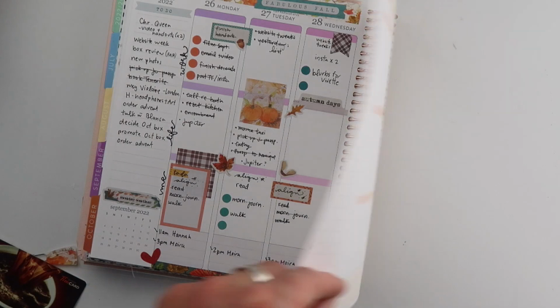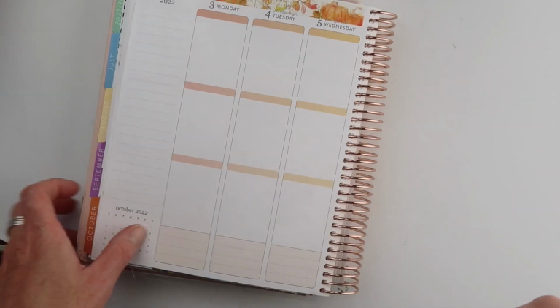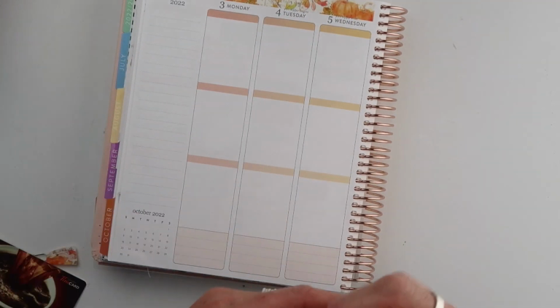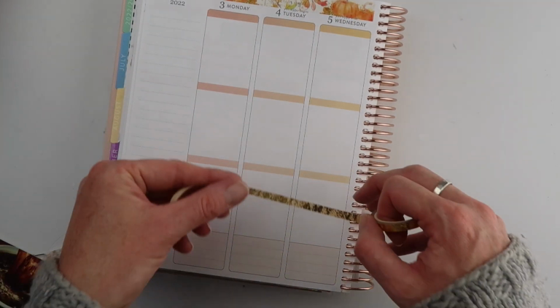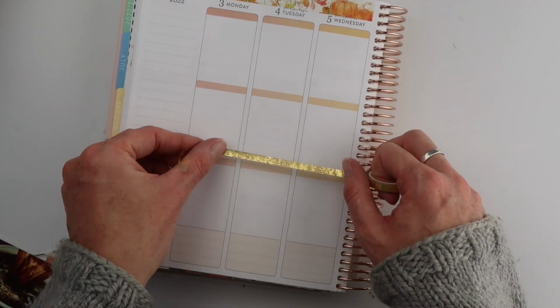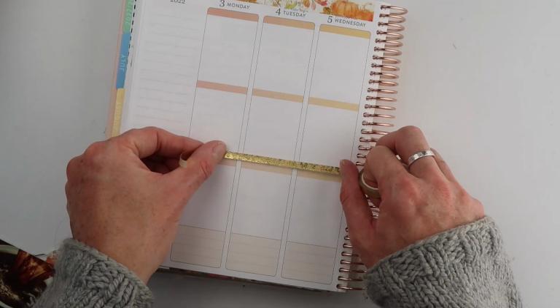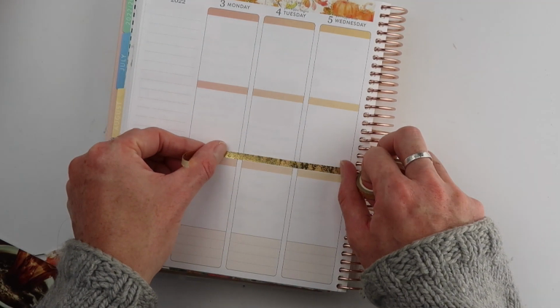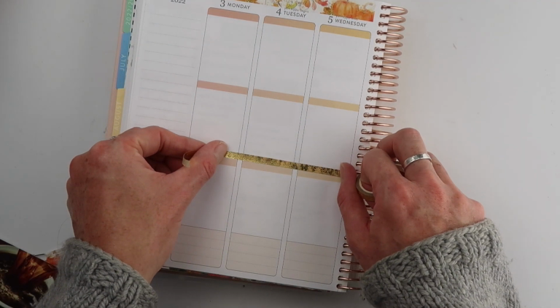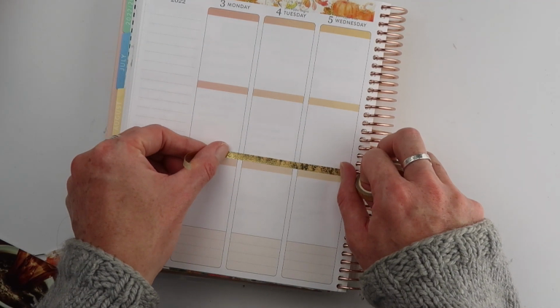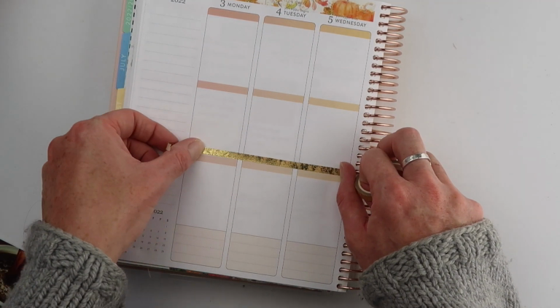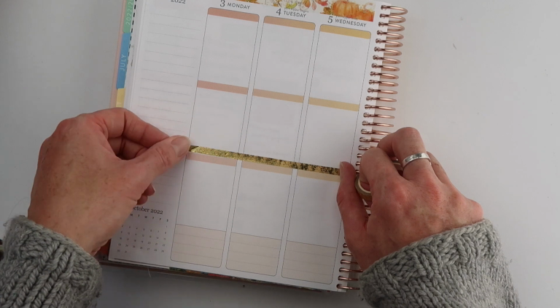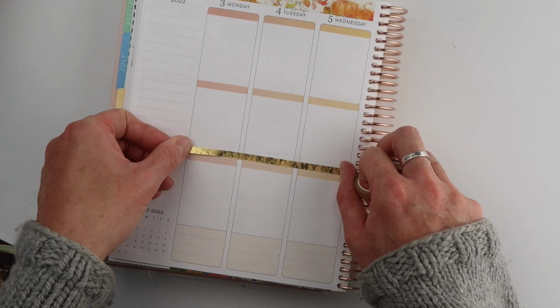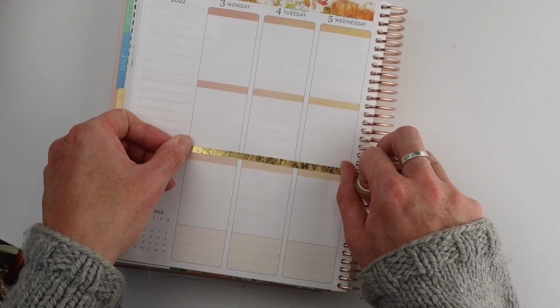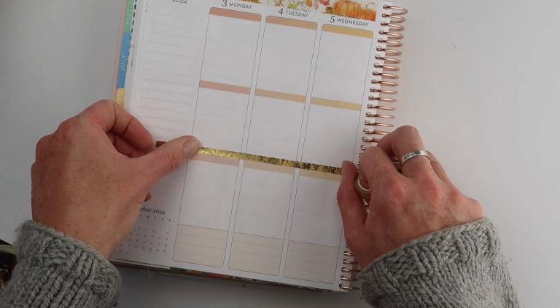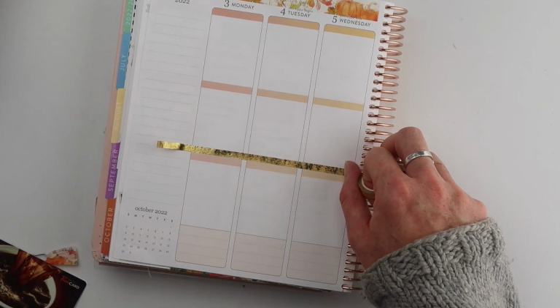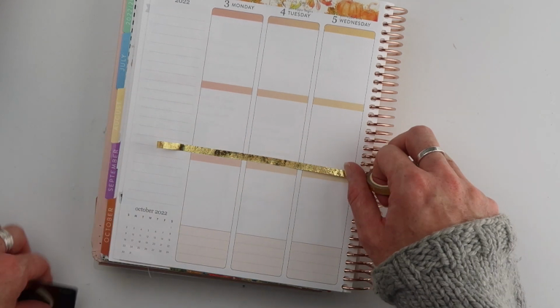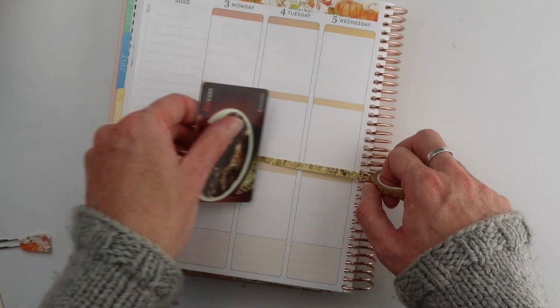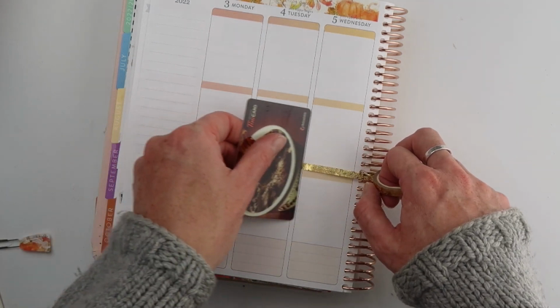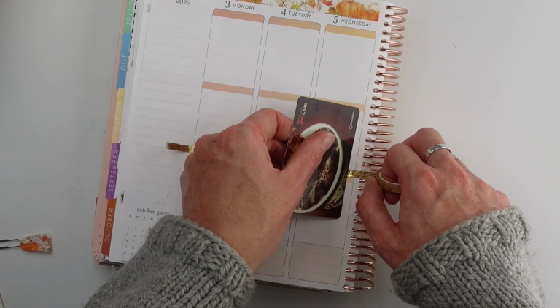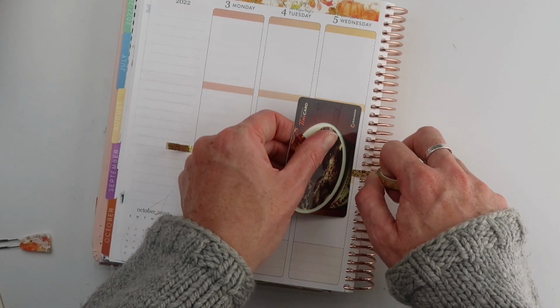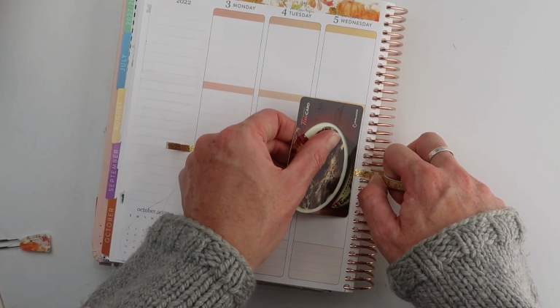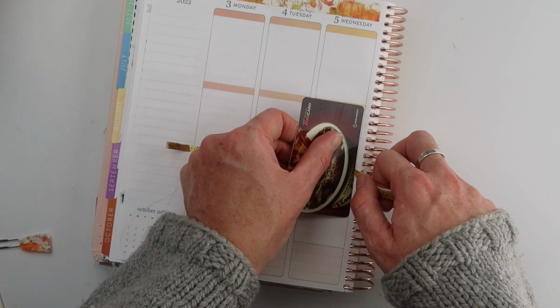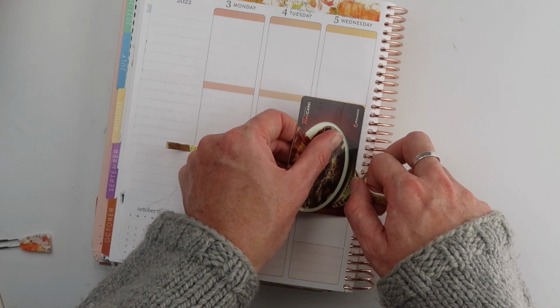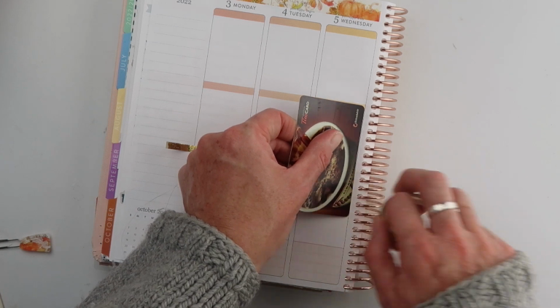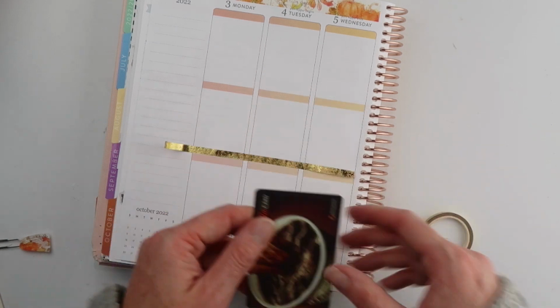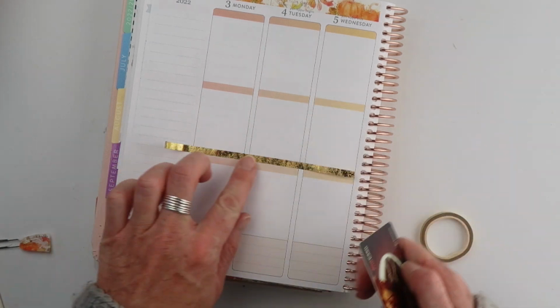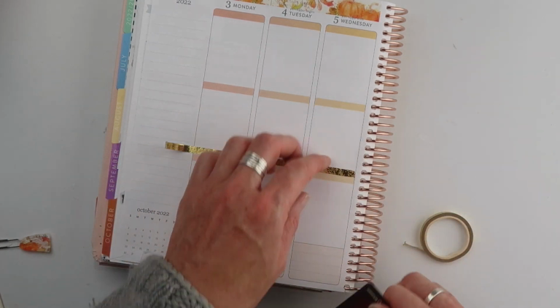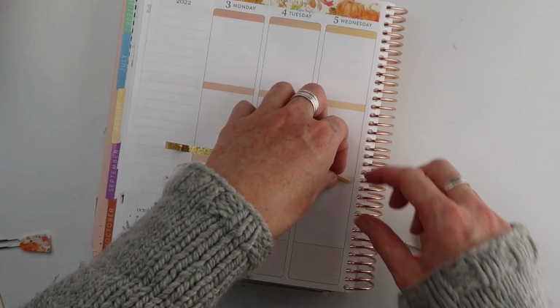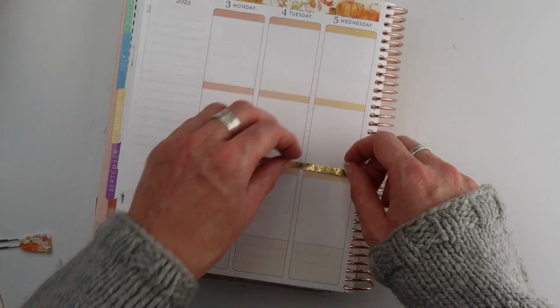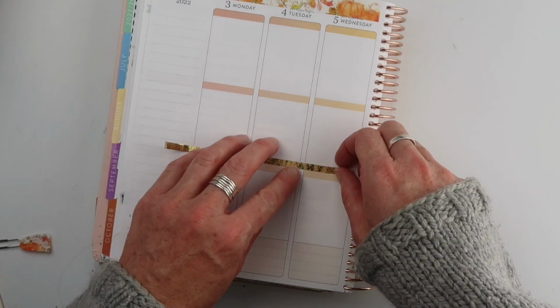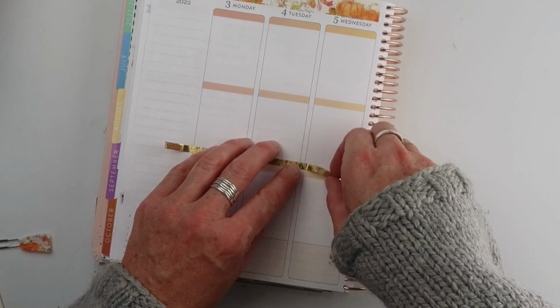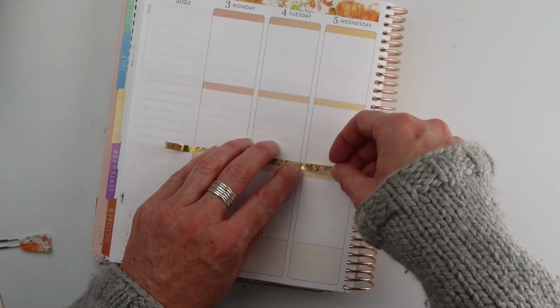Number three is to mark off an event. If you have something that's spanning over a few days, run a strip of washi so that you can see at a glance when that activity takes place. It could be a vacation, an event at school or work, anything that's going to go over a few days.